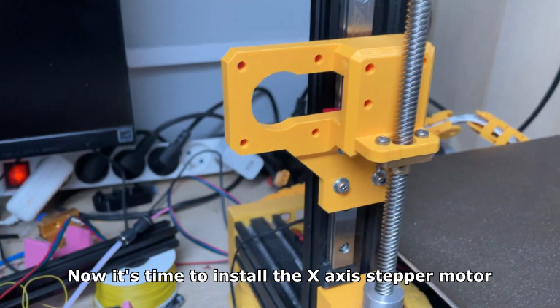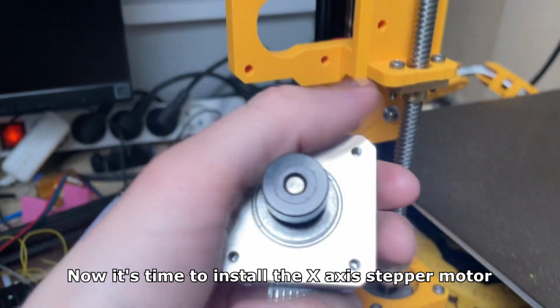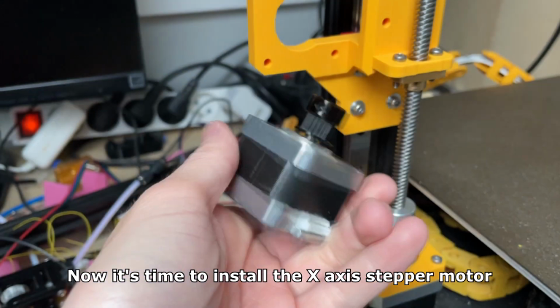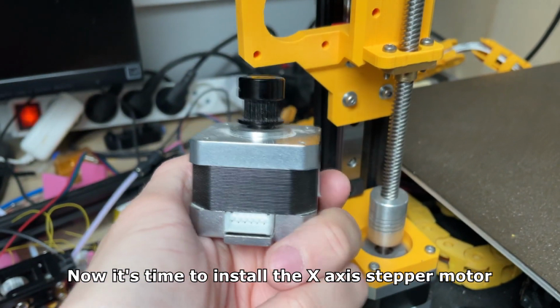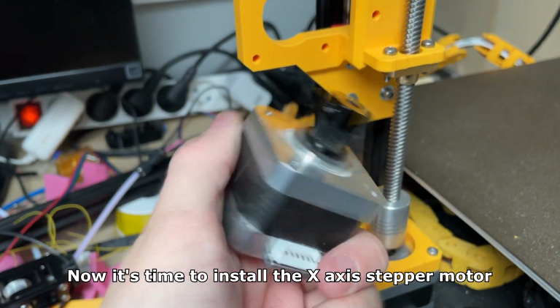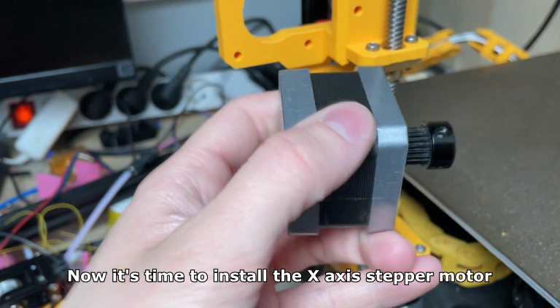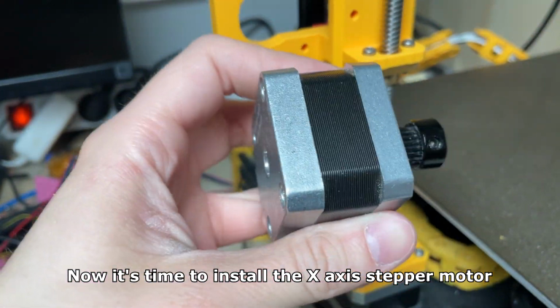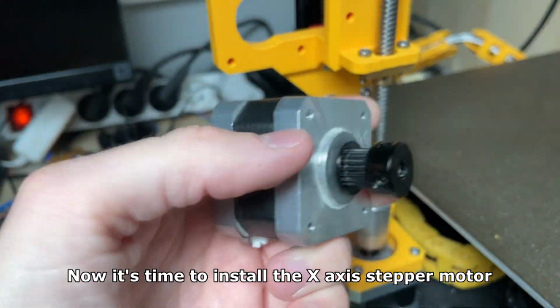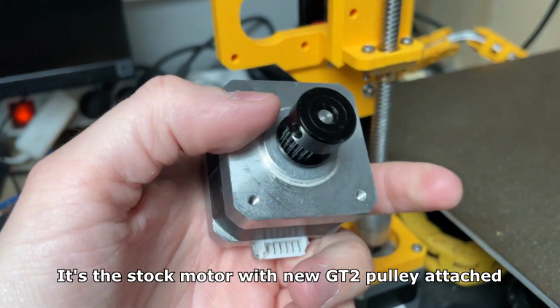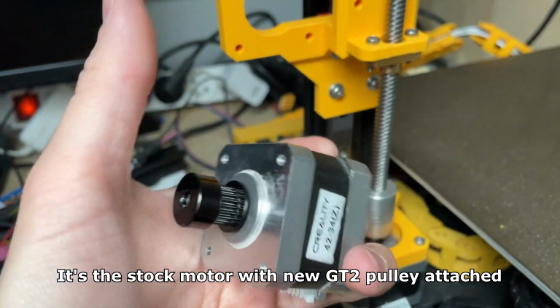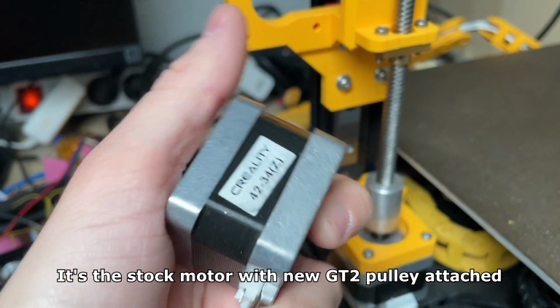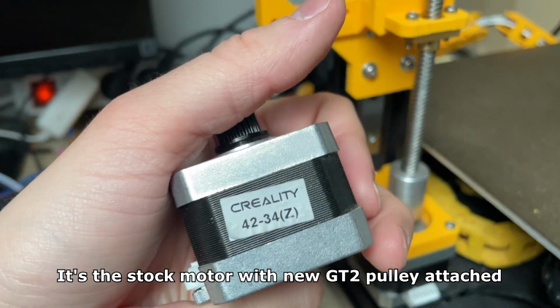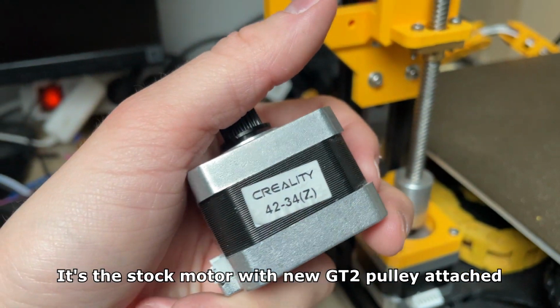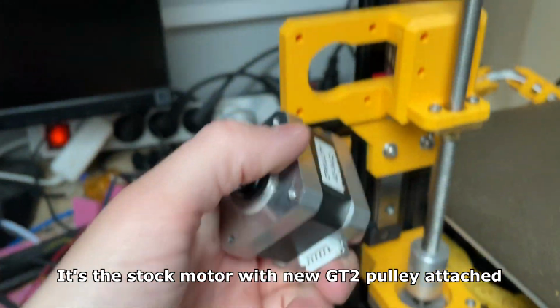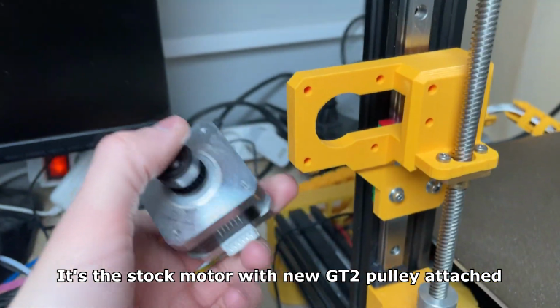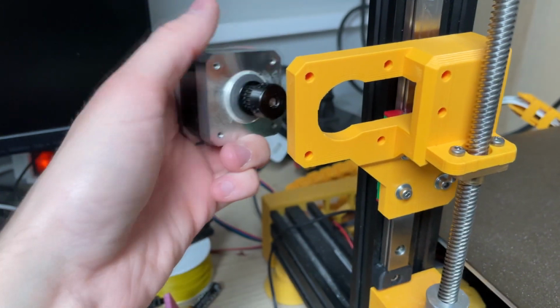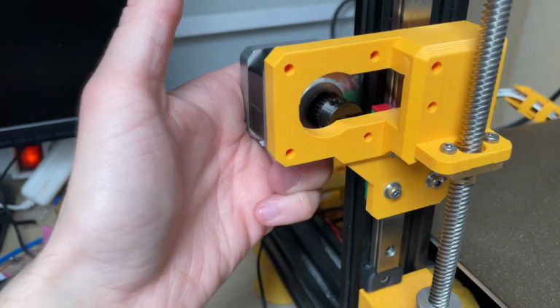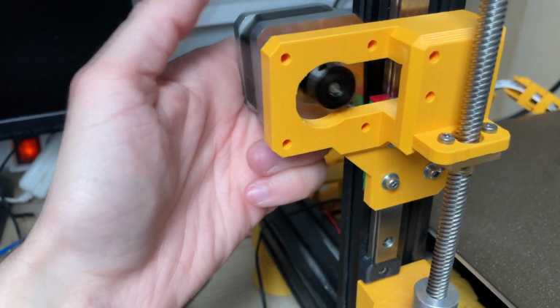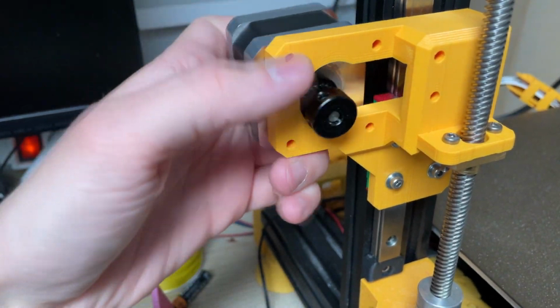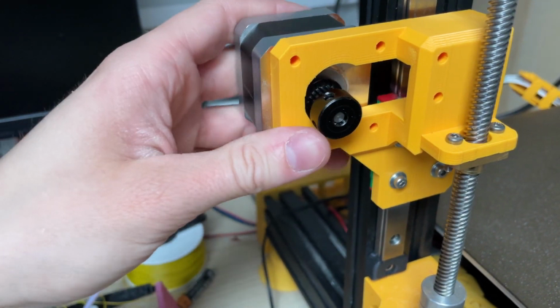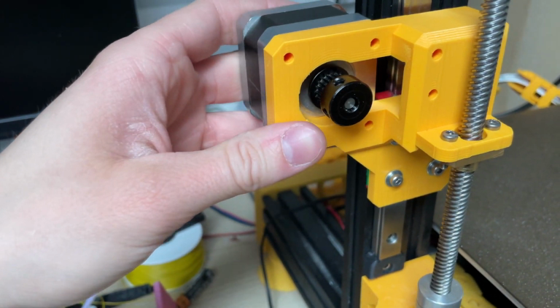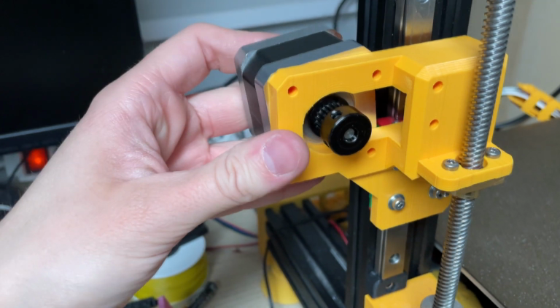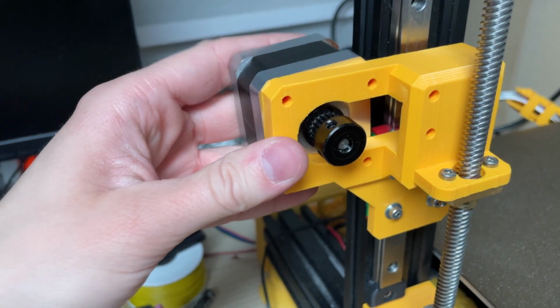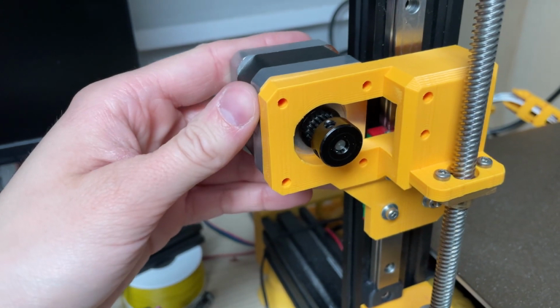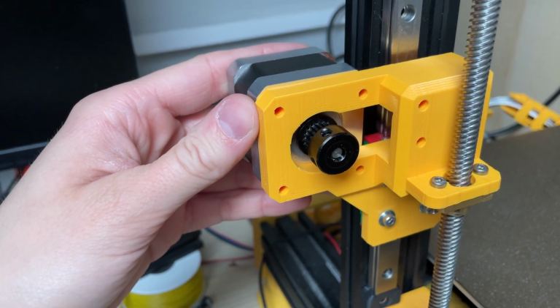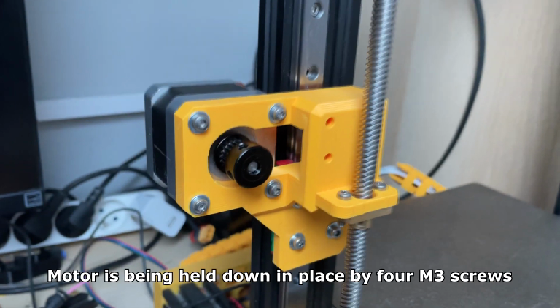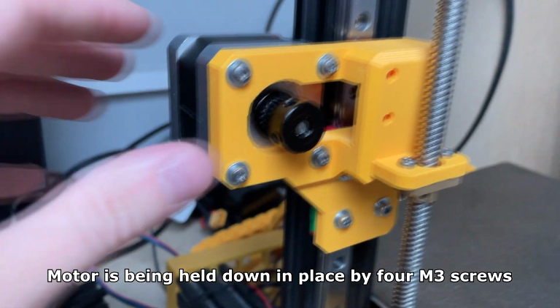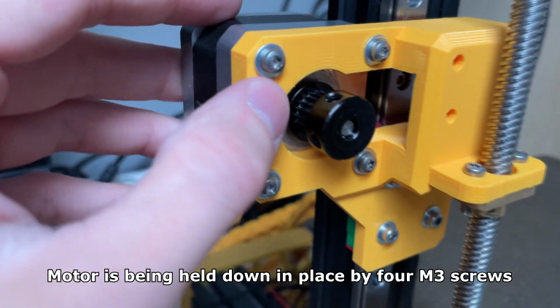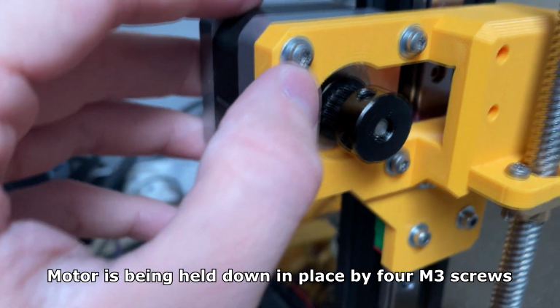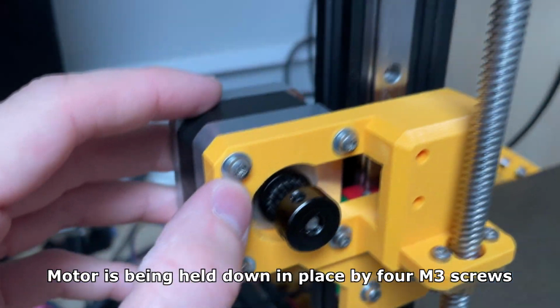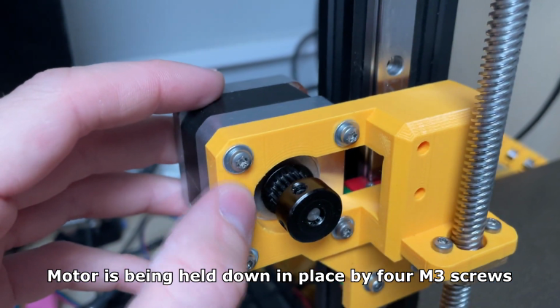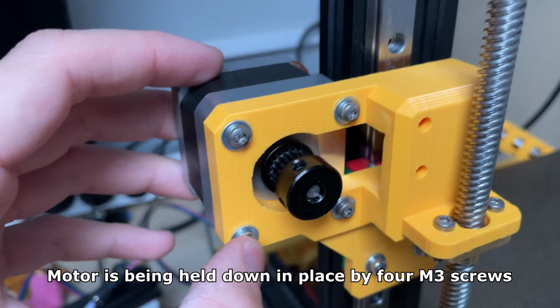Now it's time to install the X axis stepper motor. It's the stock motor with the new belt pulley attached. The motor is held down in place by four M3 screws.